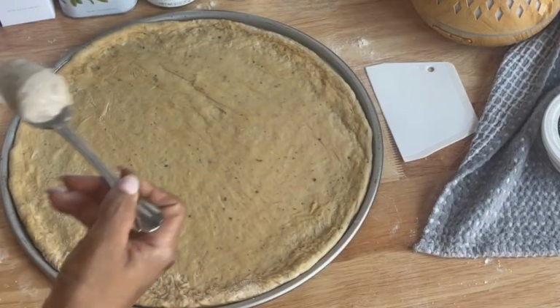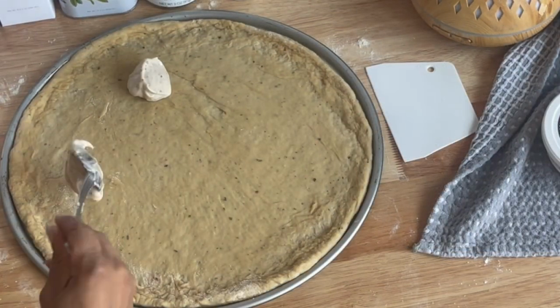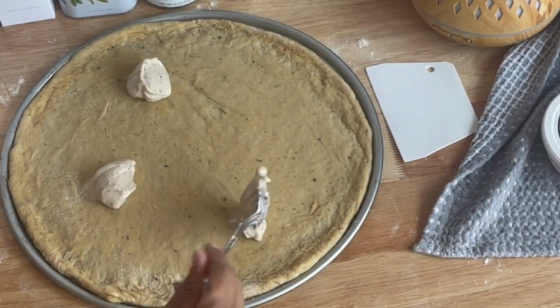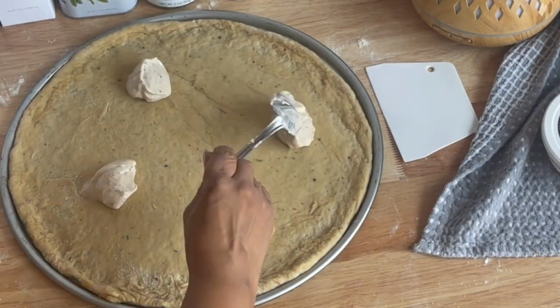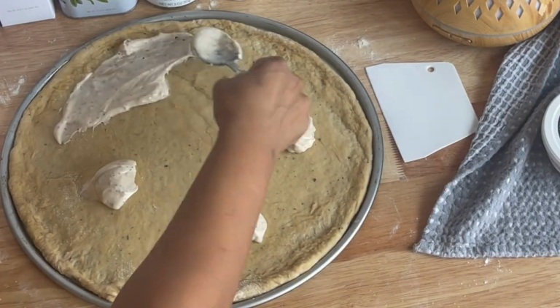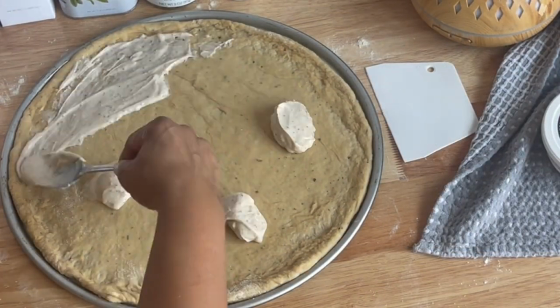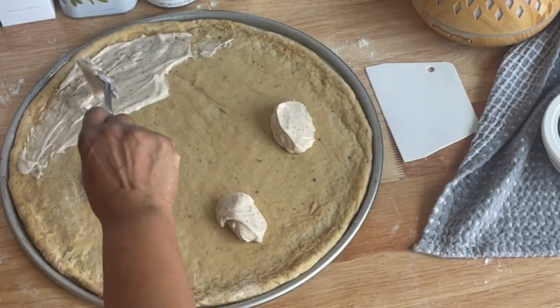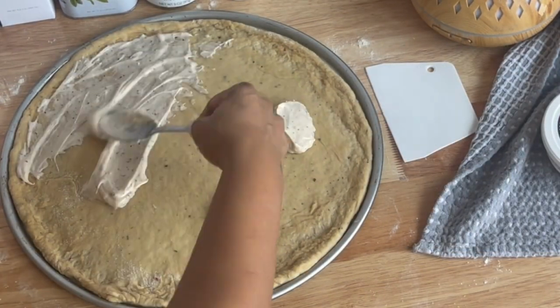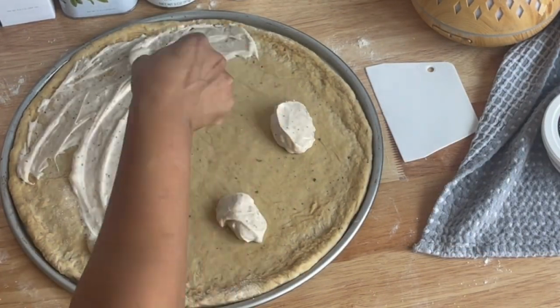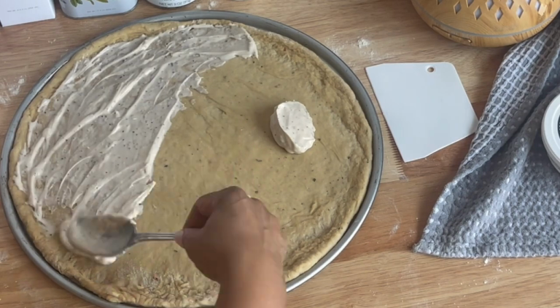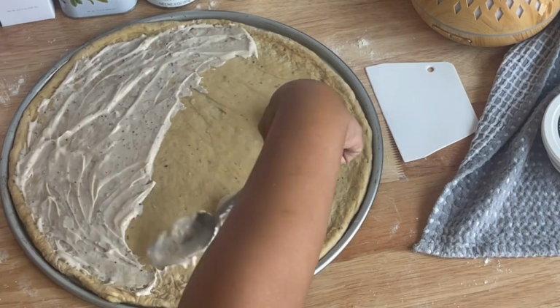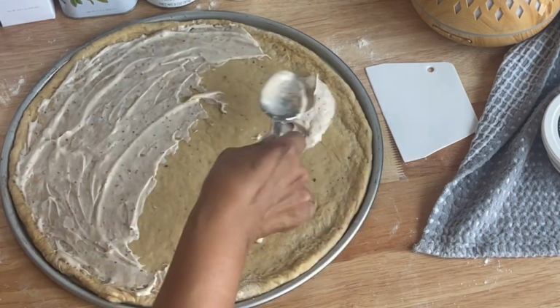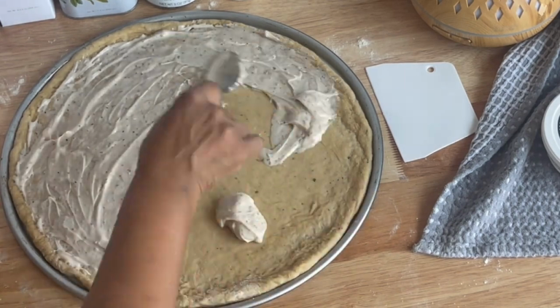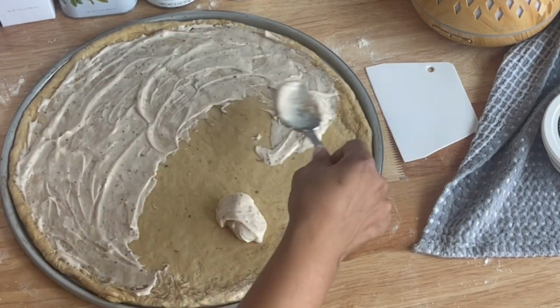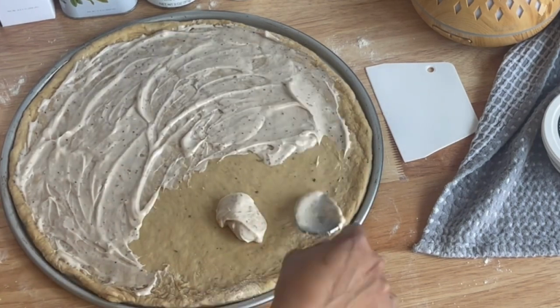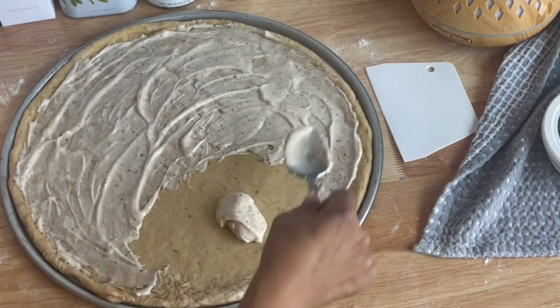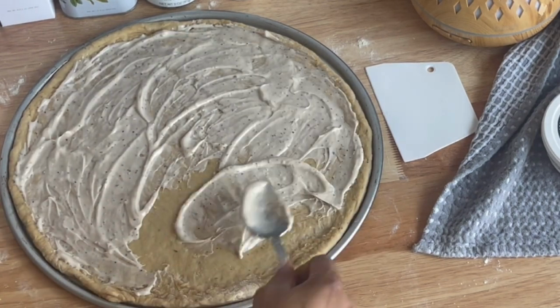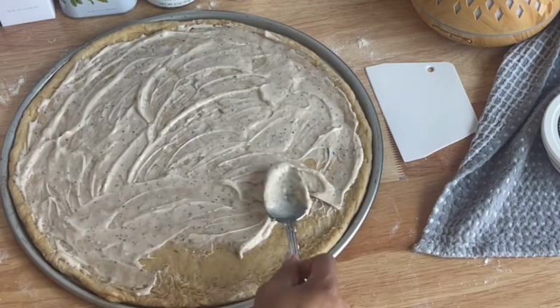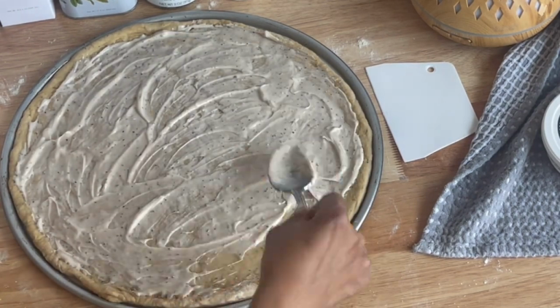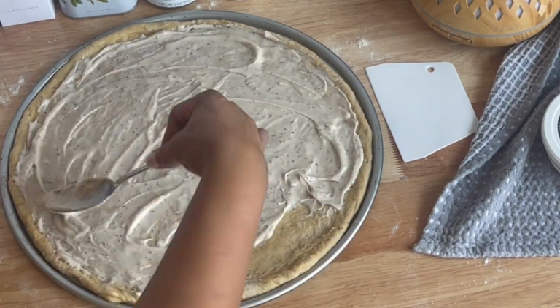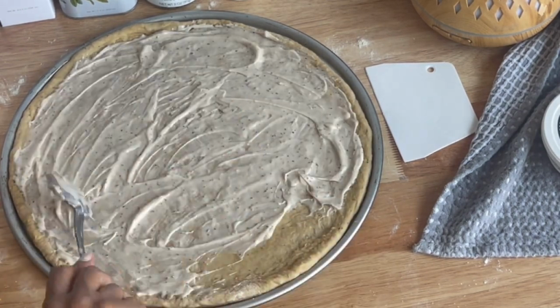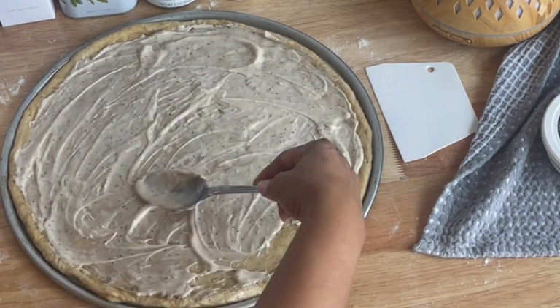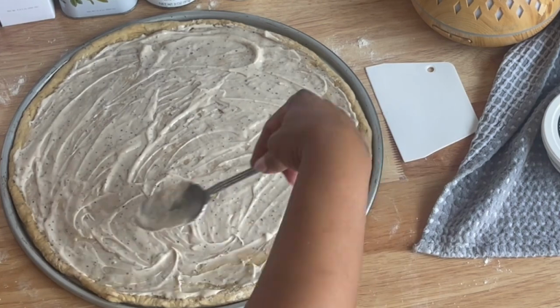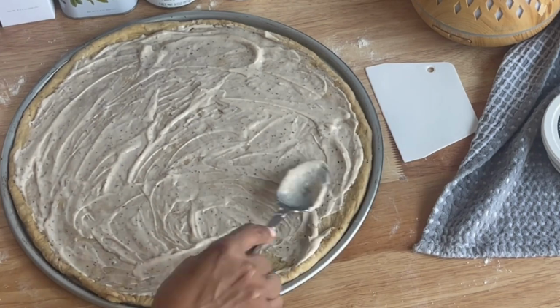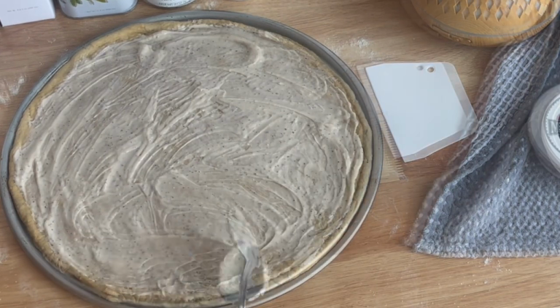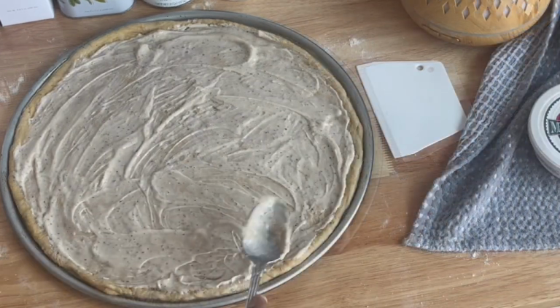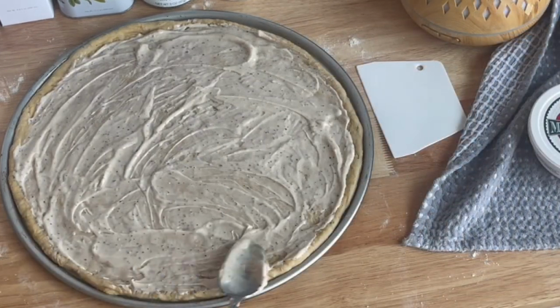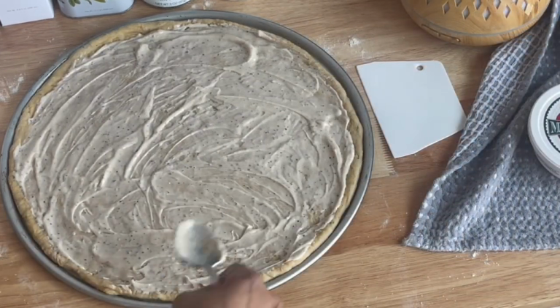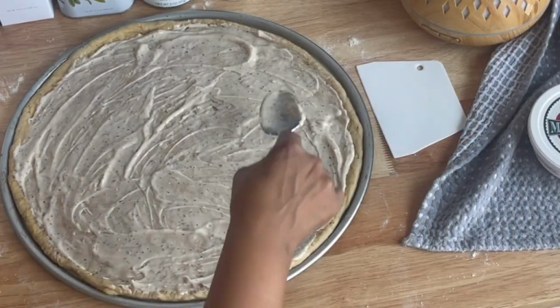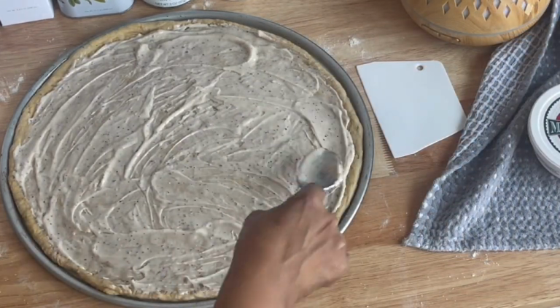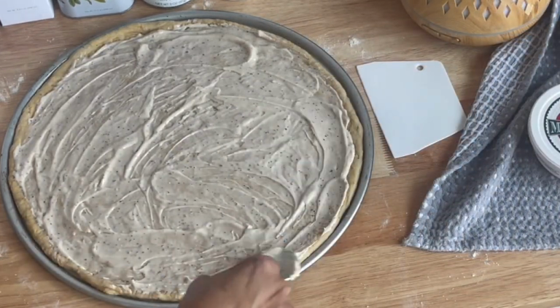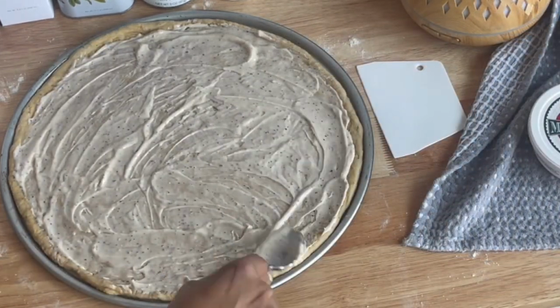I used a white sauce from Trader Joe's. A lot of the ingredients in the recipe are actually from Trader Joe's, but you can use whatever sauce you have on hand. You're just going to want a white sauce for the white pizza.